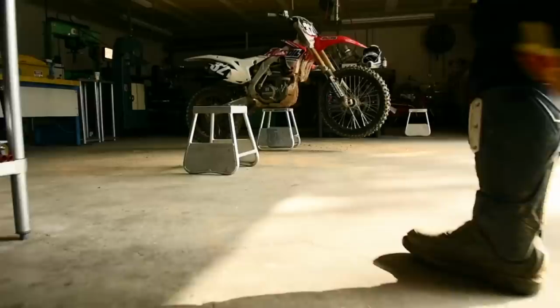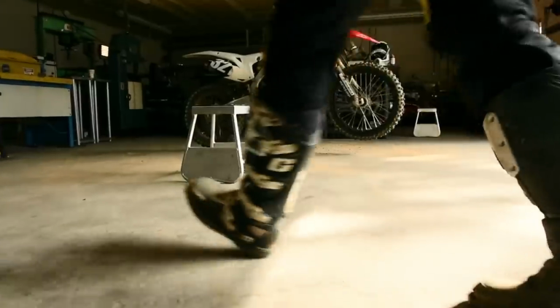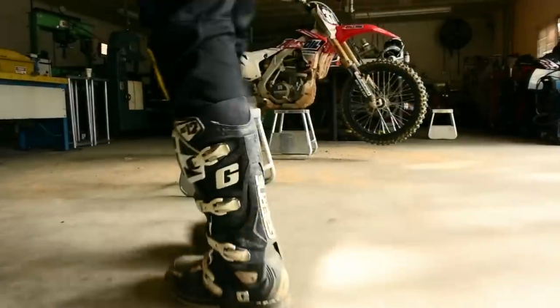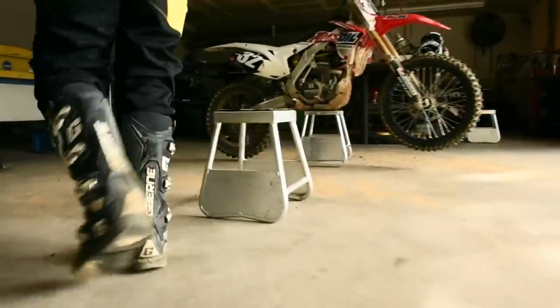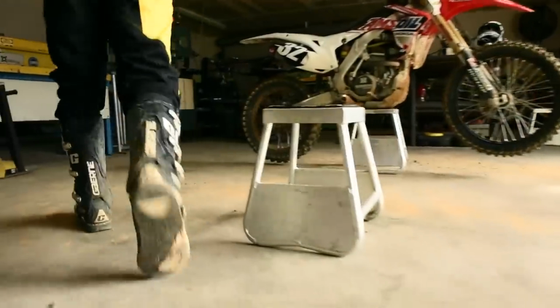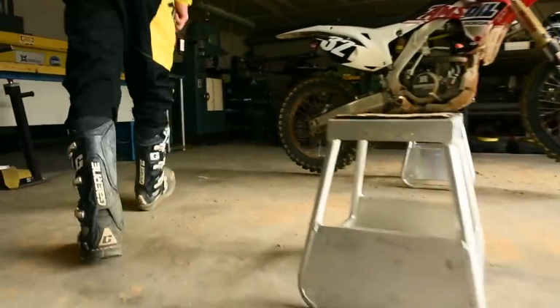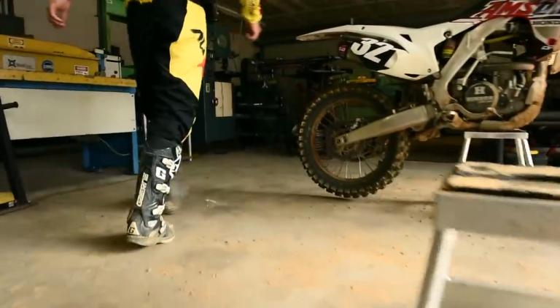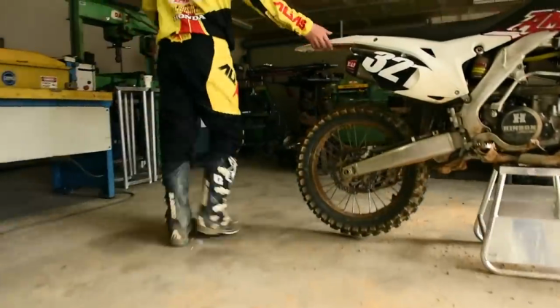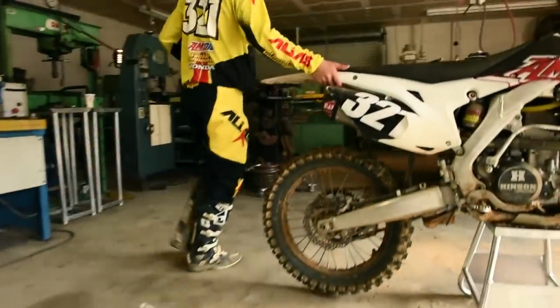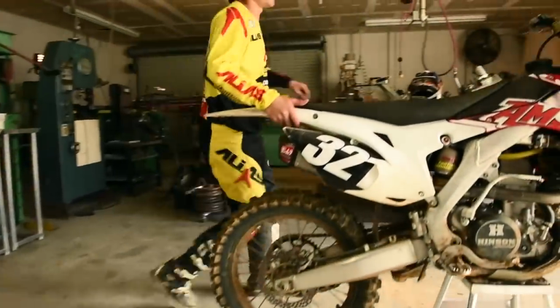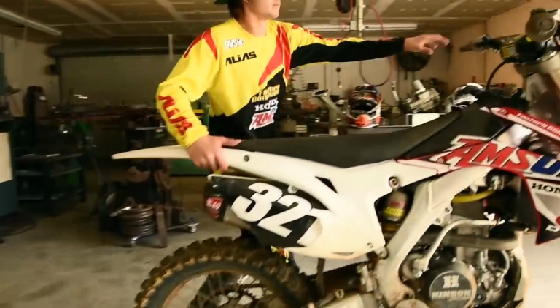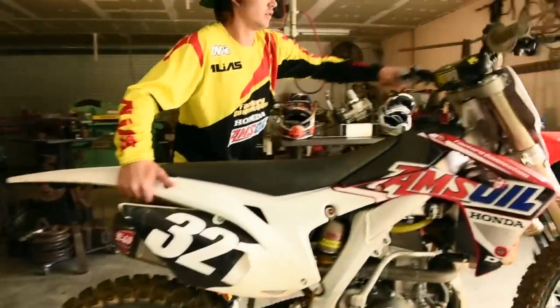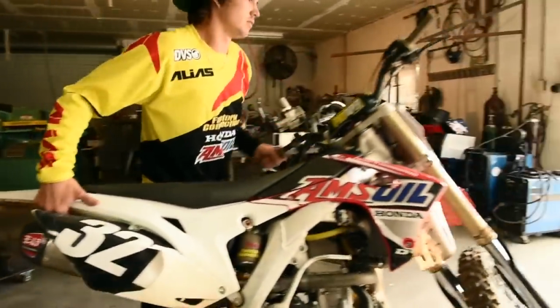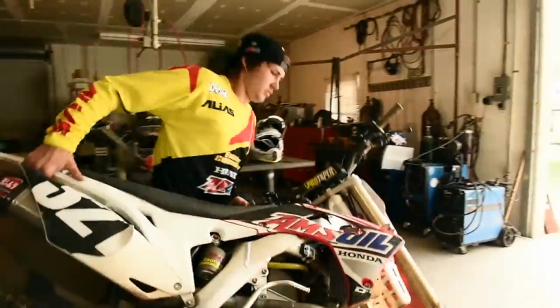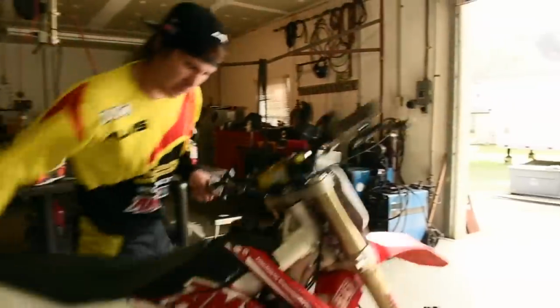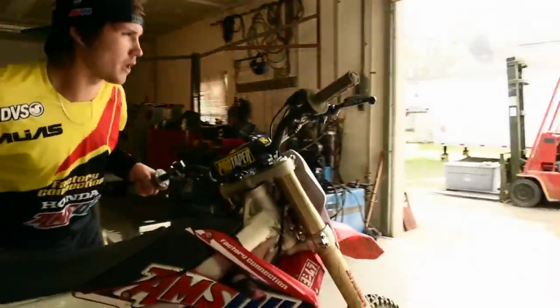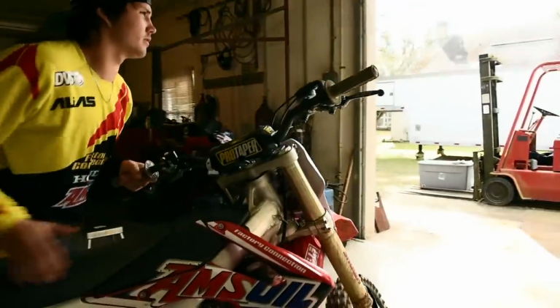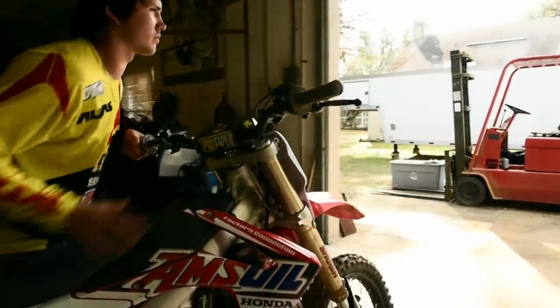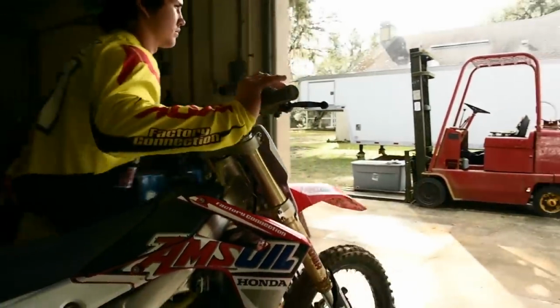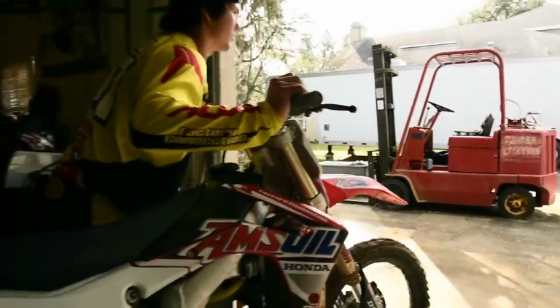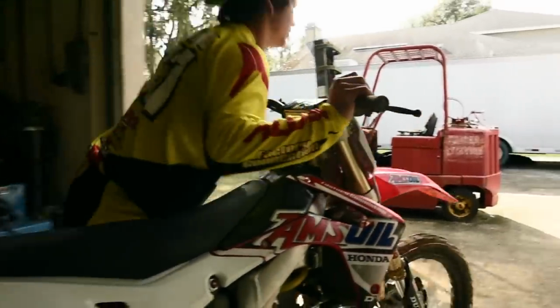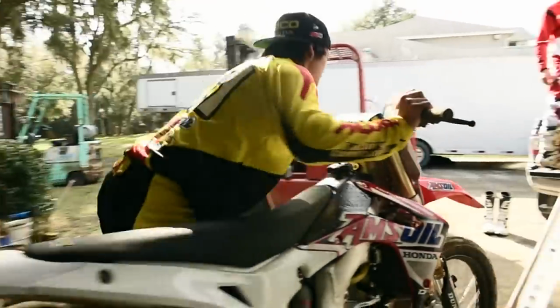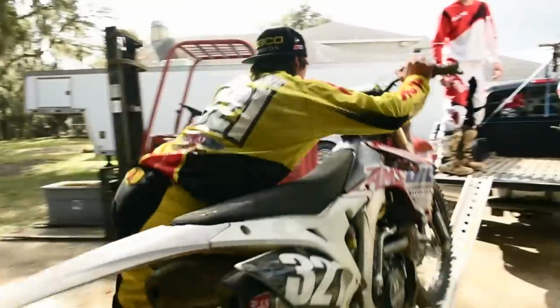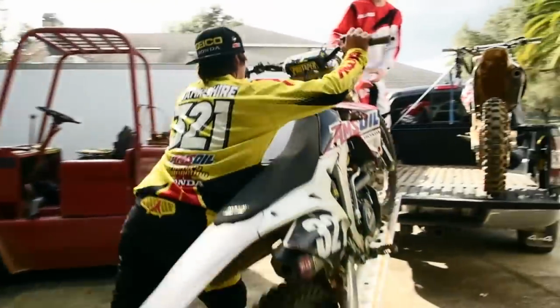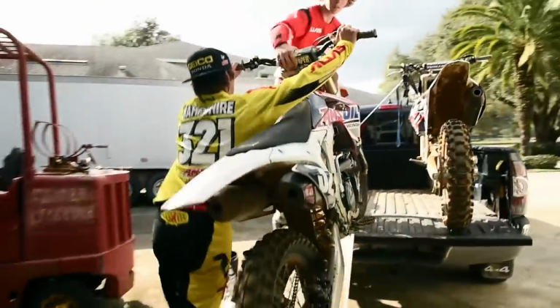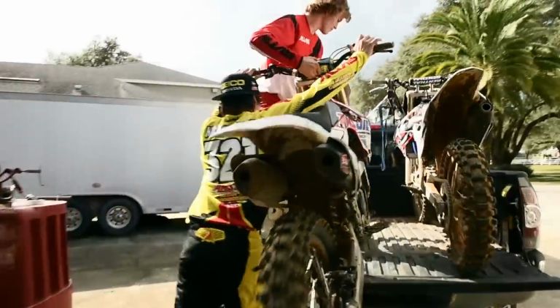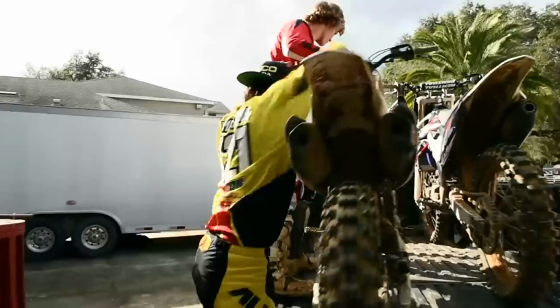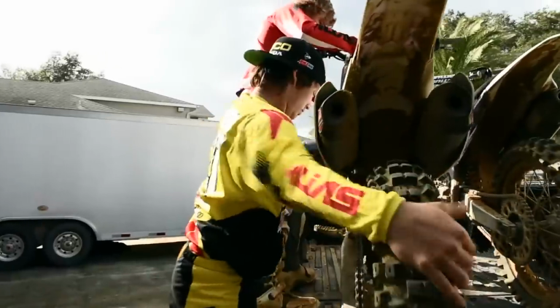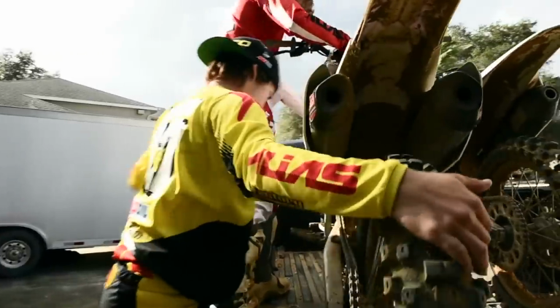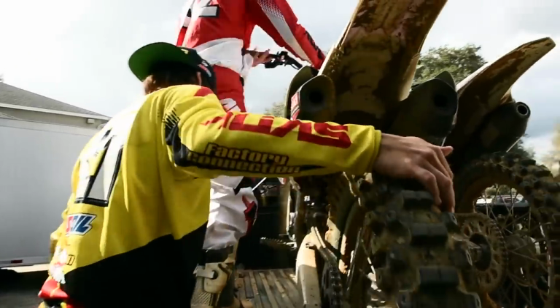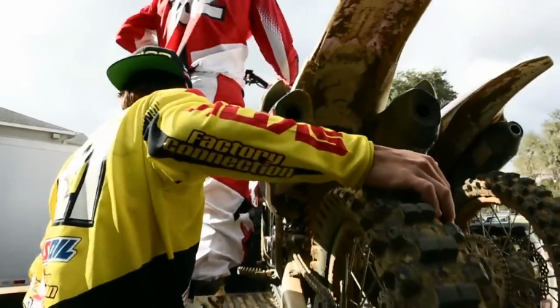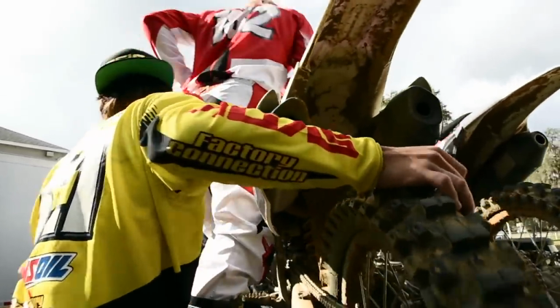We were tasked with shooting a scene where a guy would push his dirt bike from a dark garage out into the sun and then roll it up onto a truck. Now in years past, this was sort of an impossible thing to do. Hollywood crews could do this, but not guys like me.